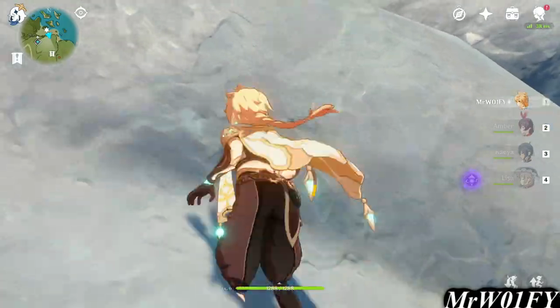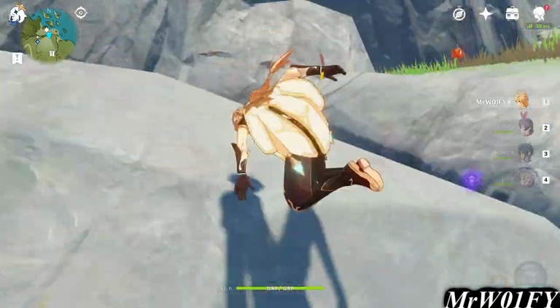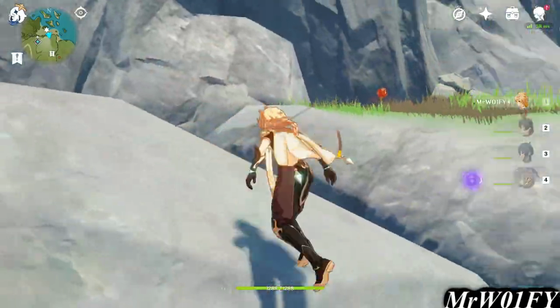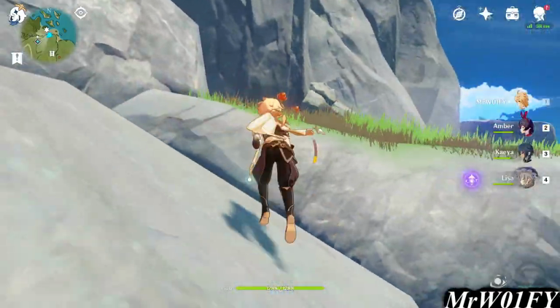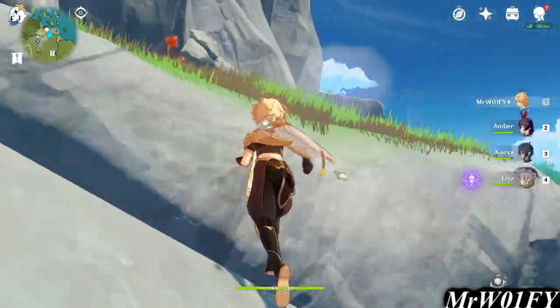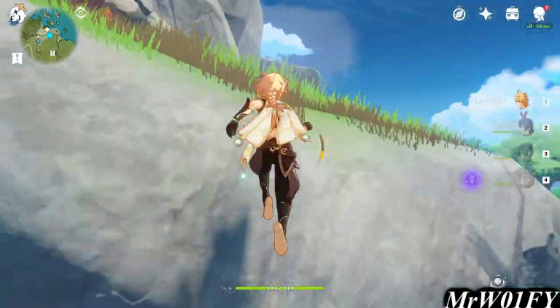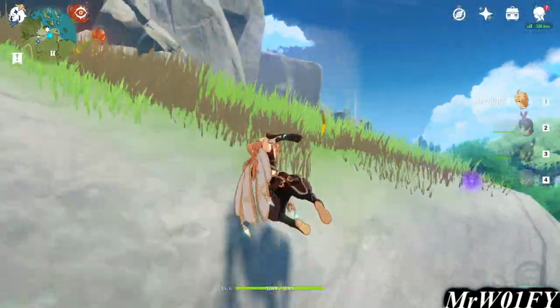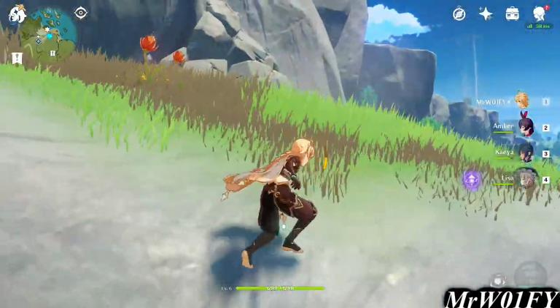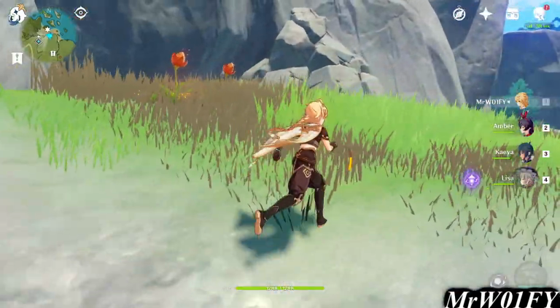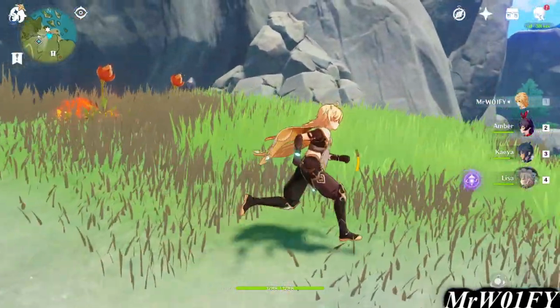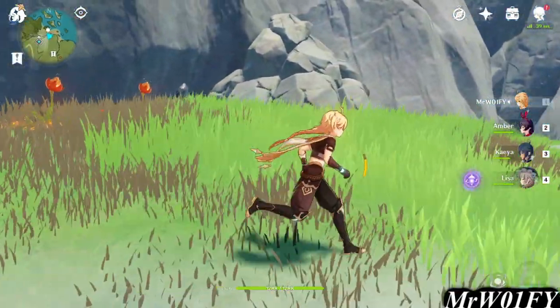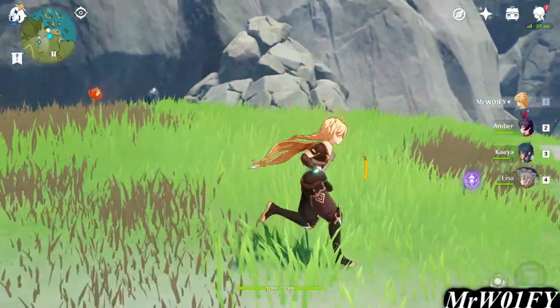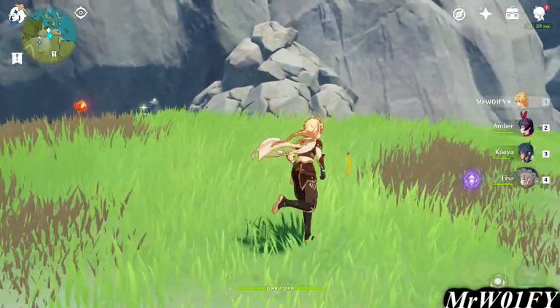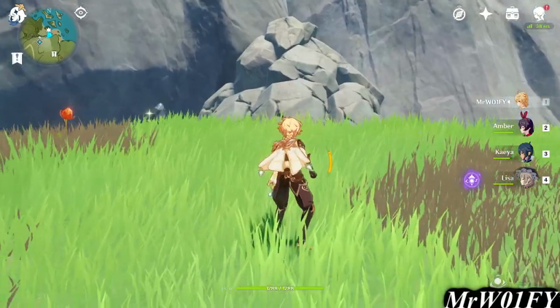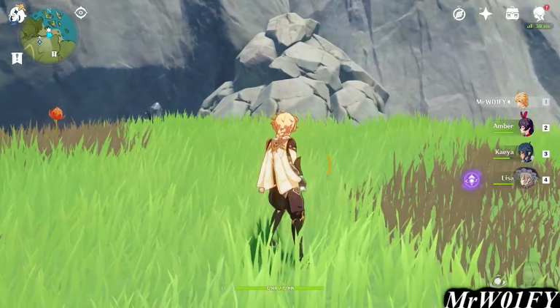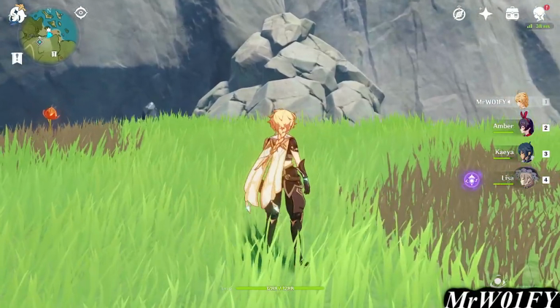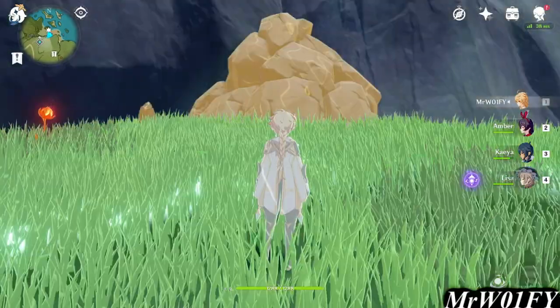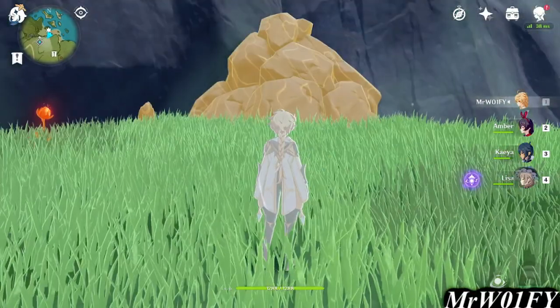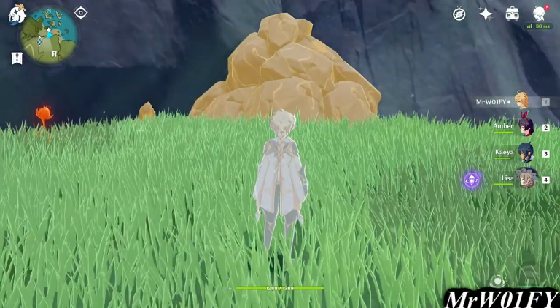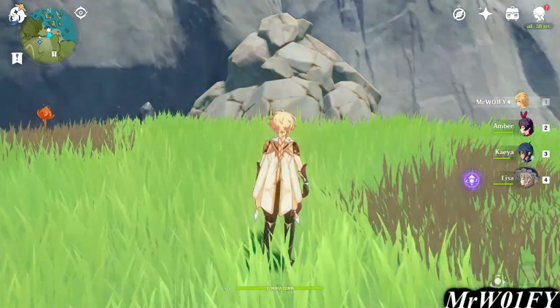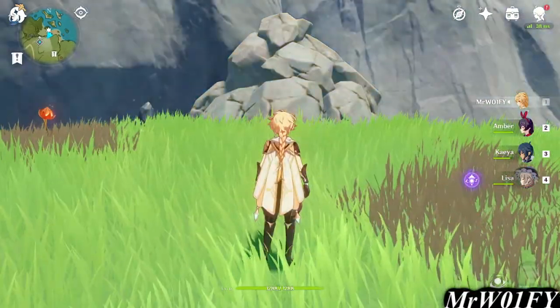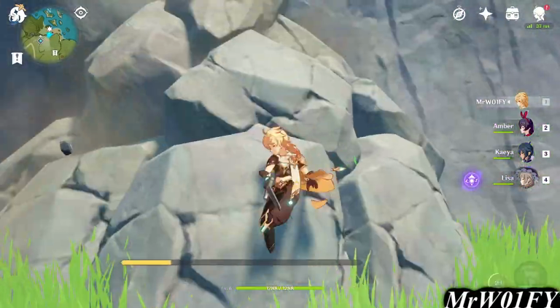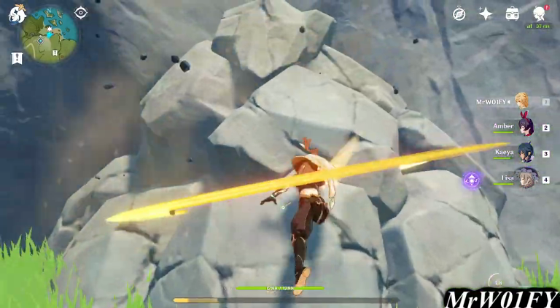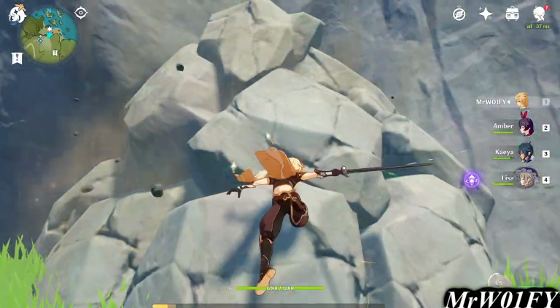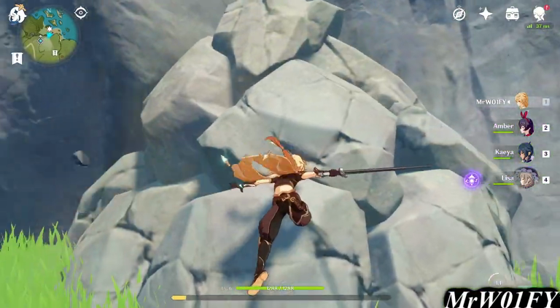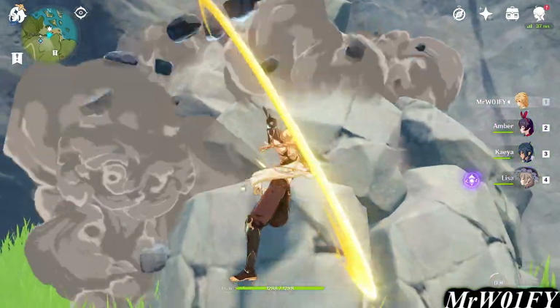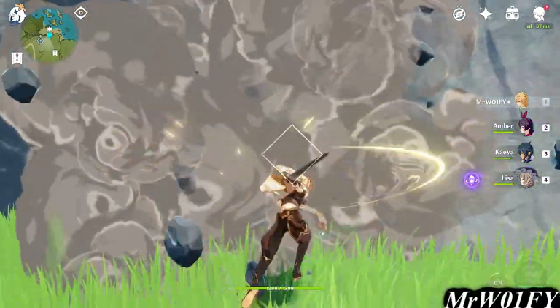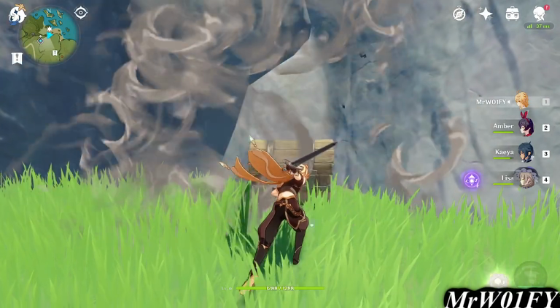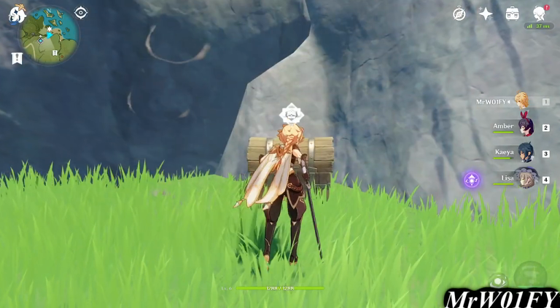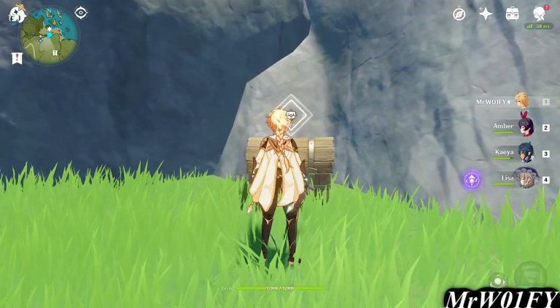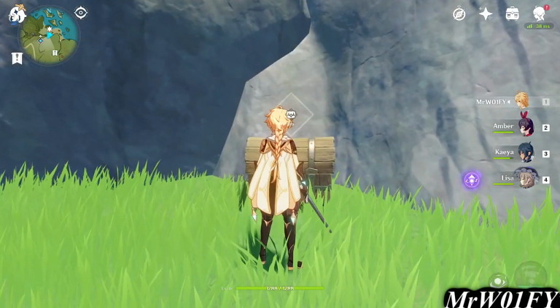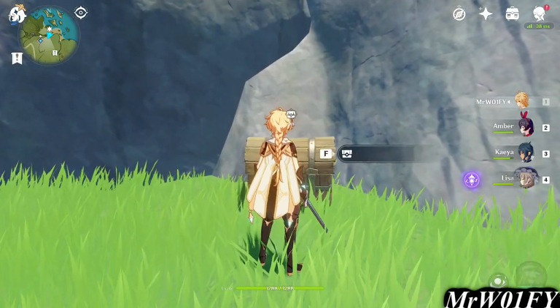Using your elemental sight — which is Middle Mouse on PC, or L1 and right on the D-pad on console — will sometimes reveal hidden areas which can also conceal chests. Just be sure to check these before you leave and grab your freebies on the way out.